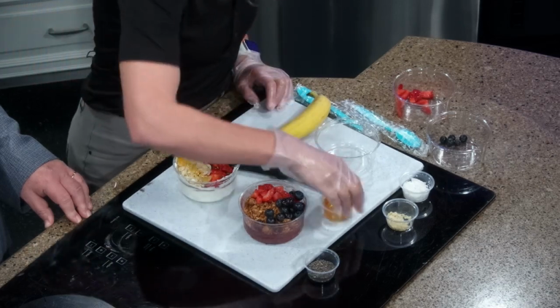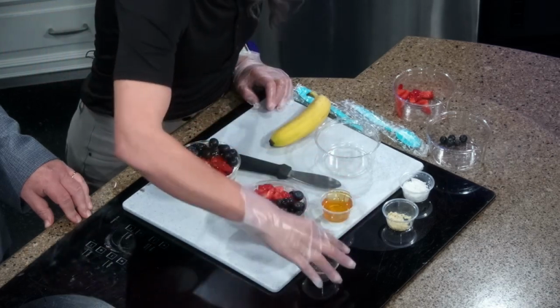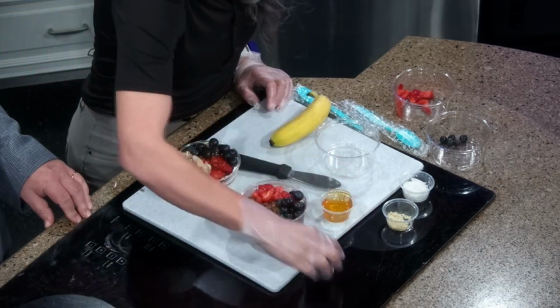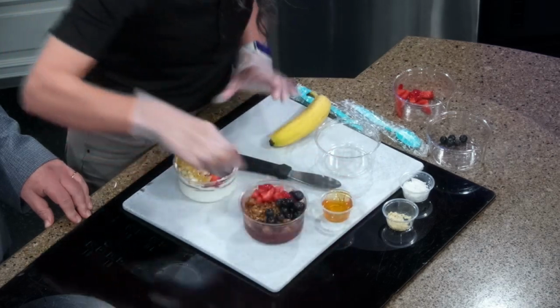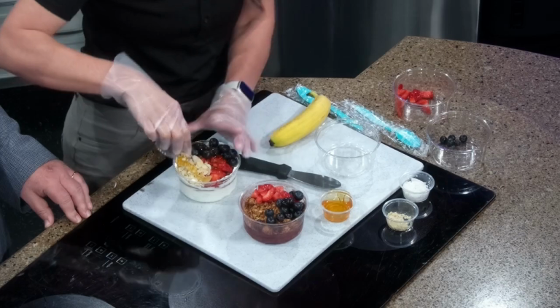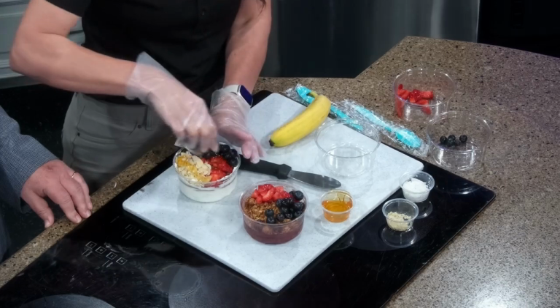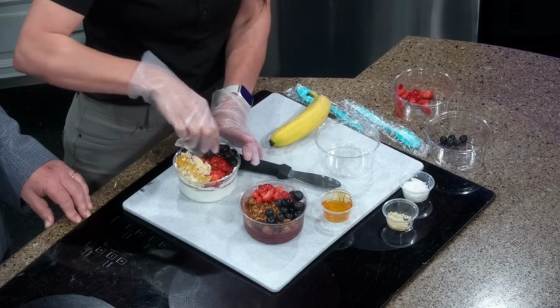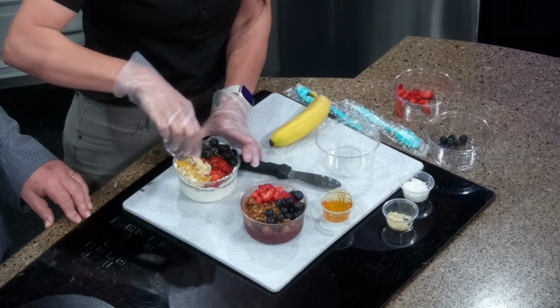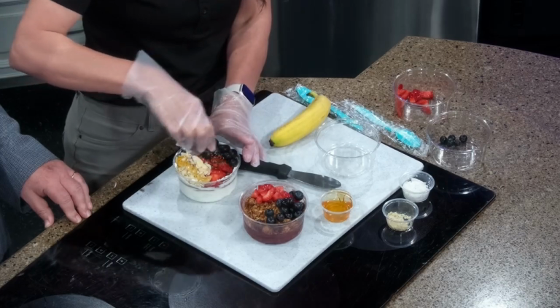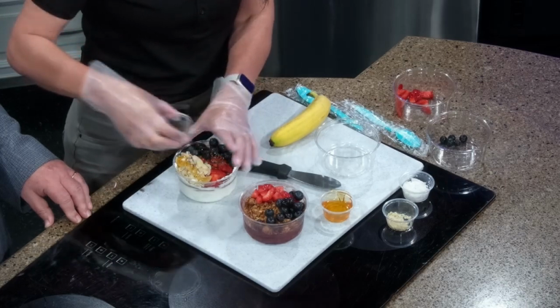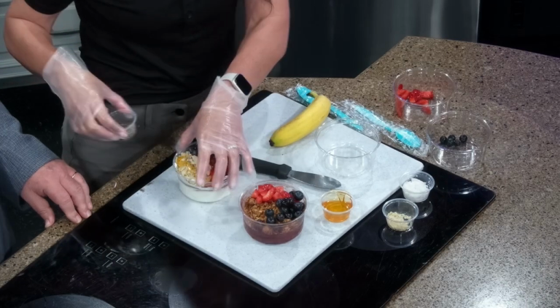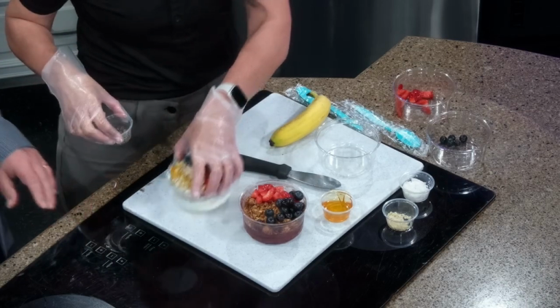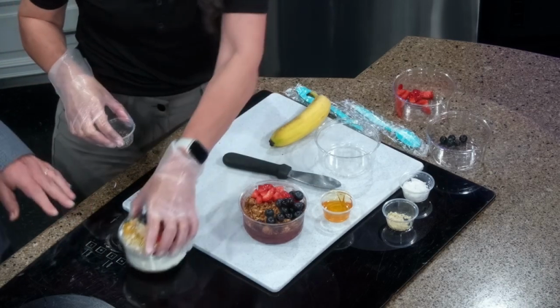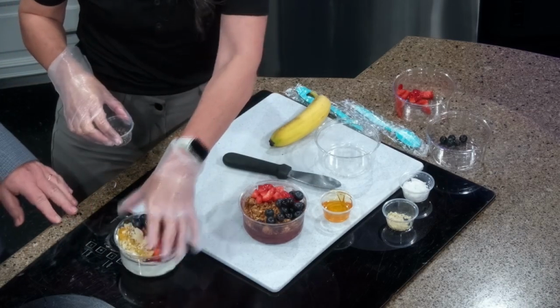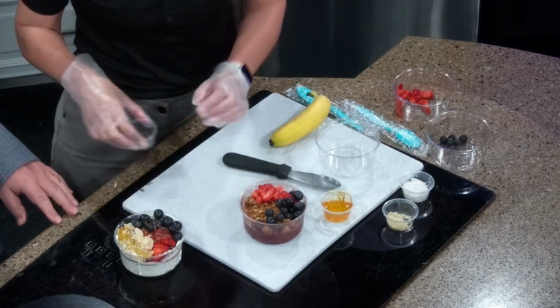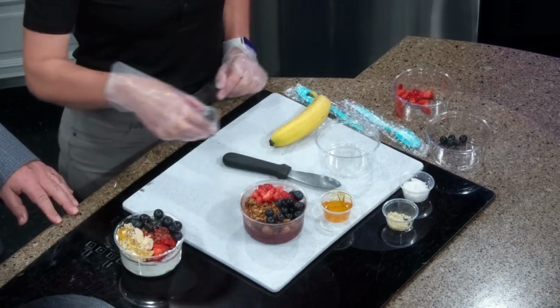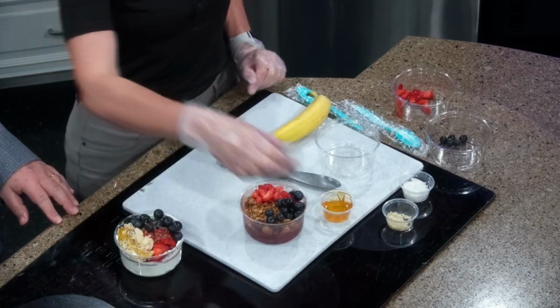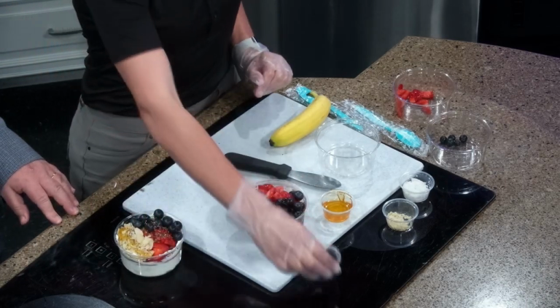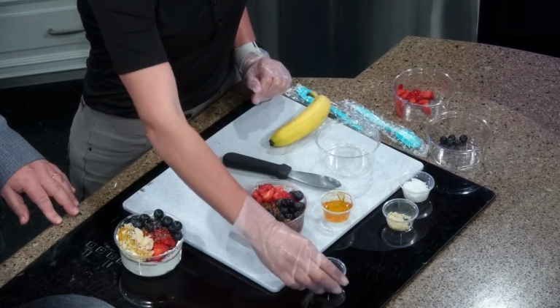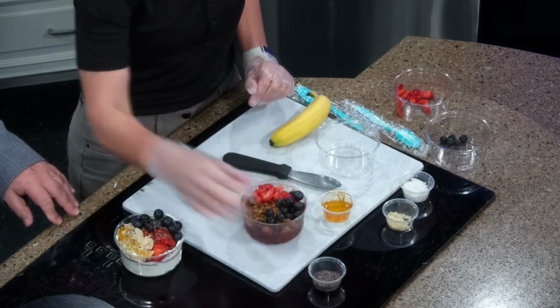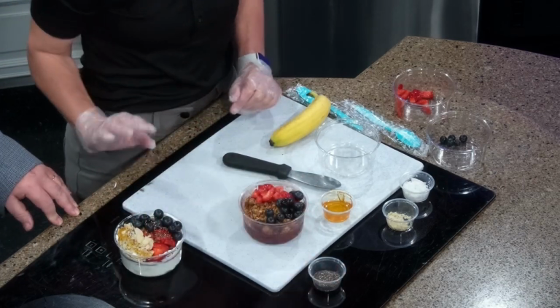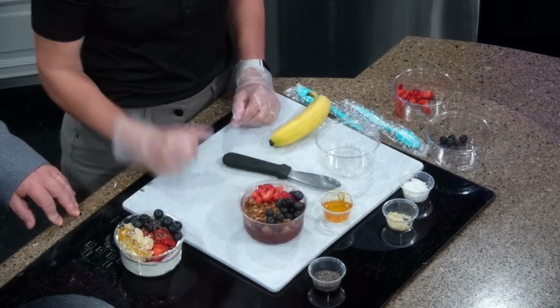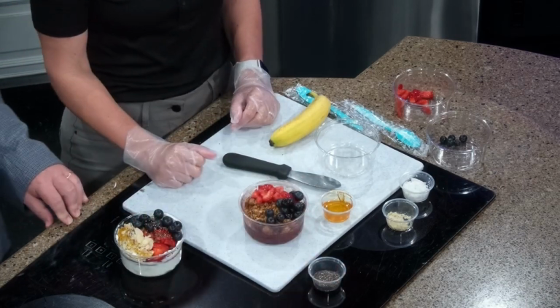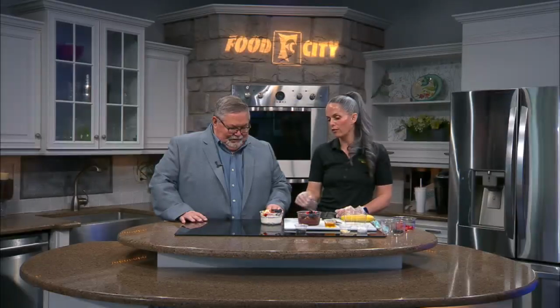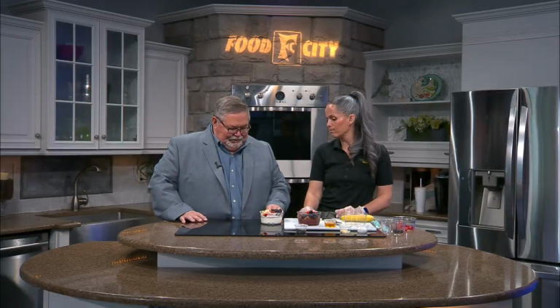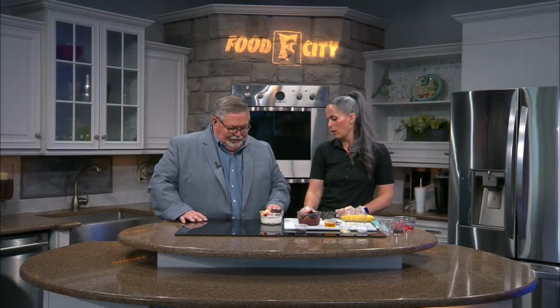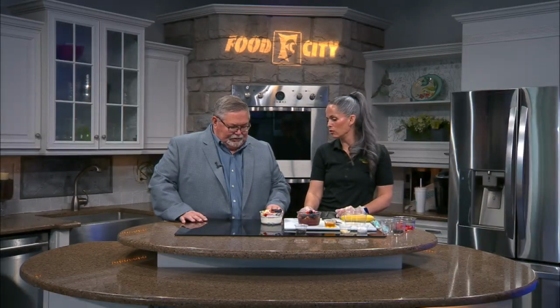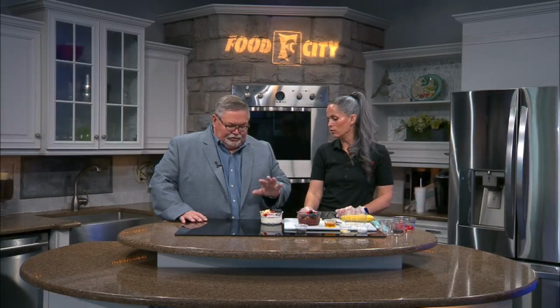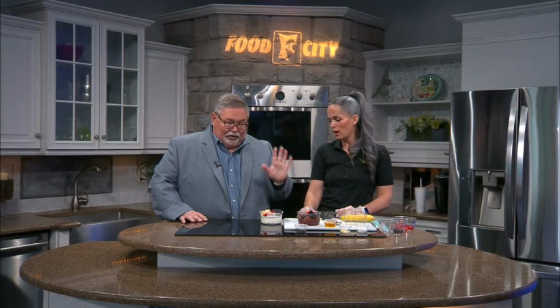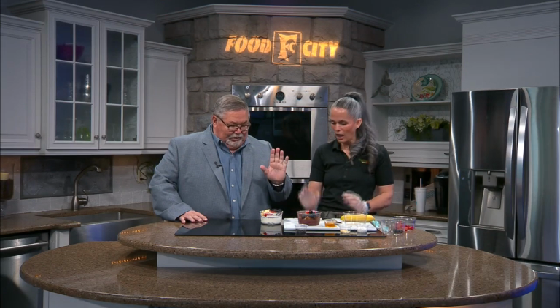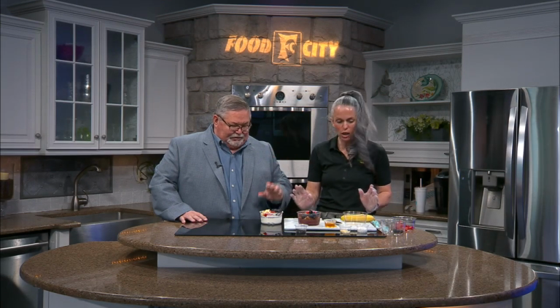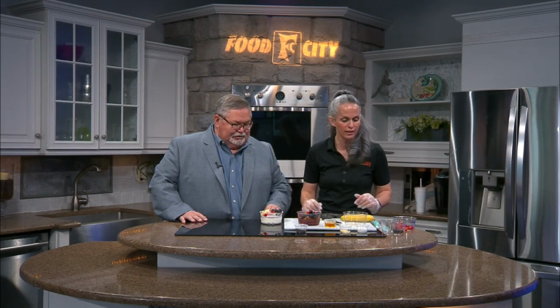And then chia seeds. Chia seeds get a bad rap sometimes — I think they're fantastic. They're great for gut health, great for a lot of things.